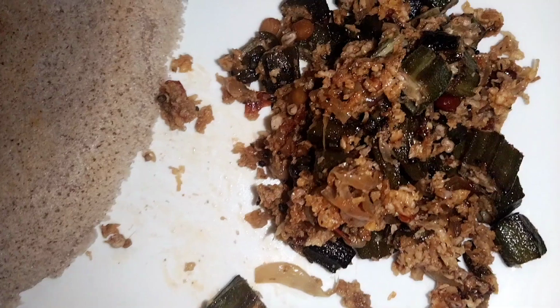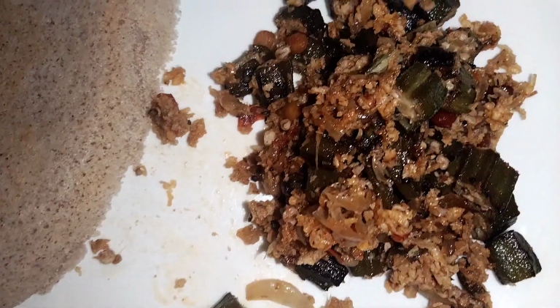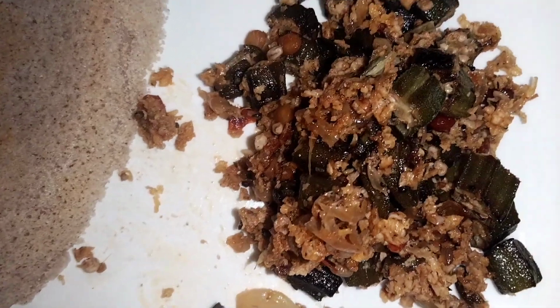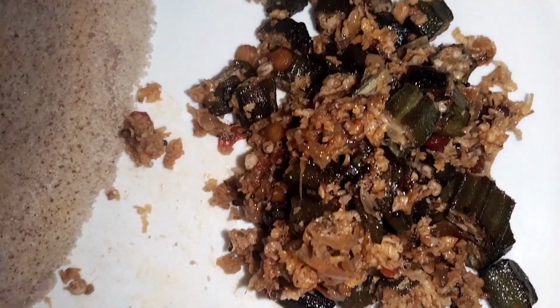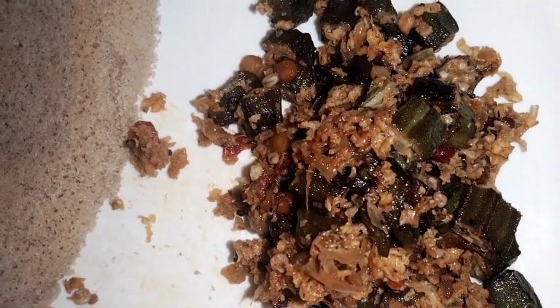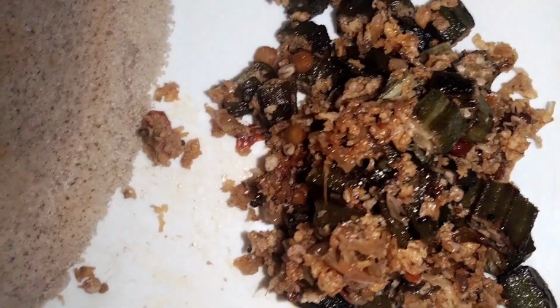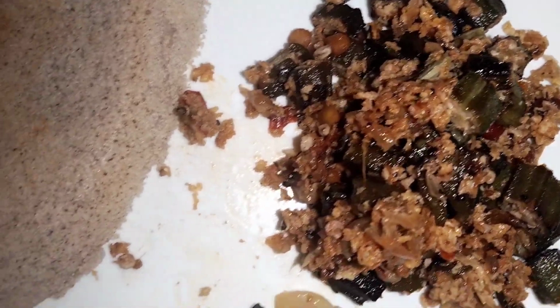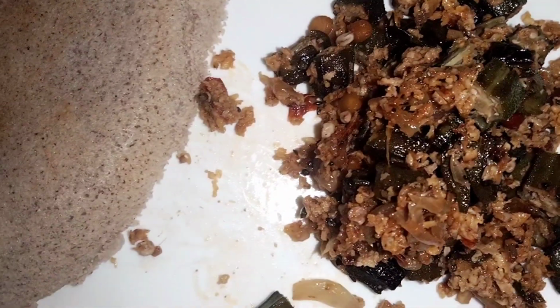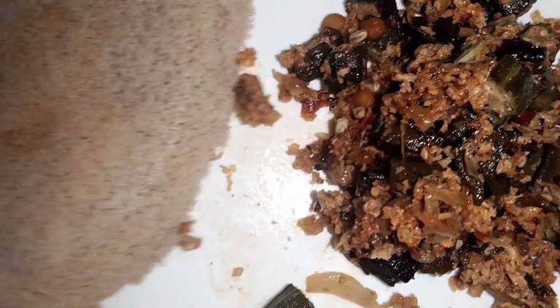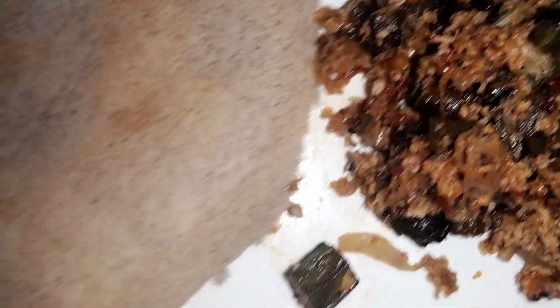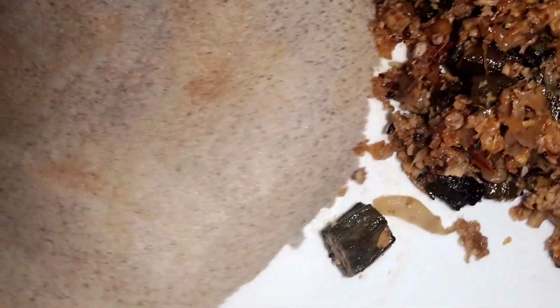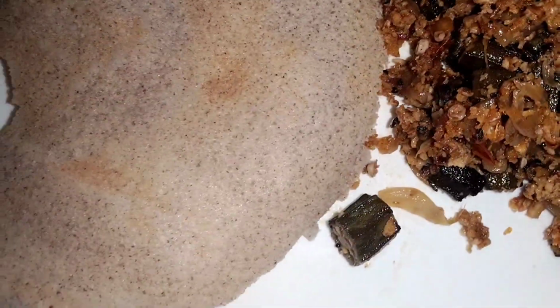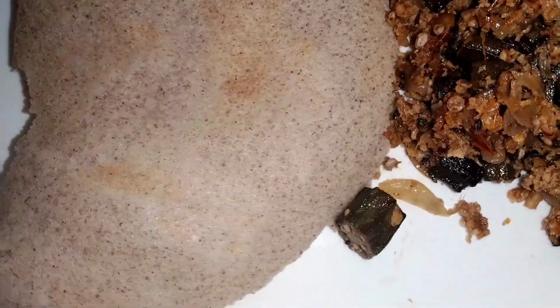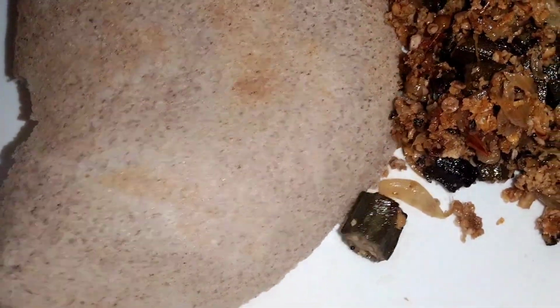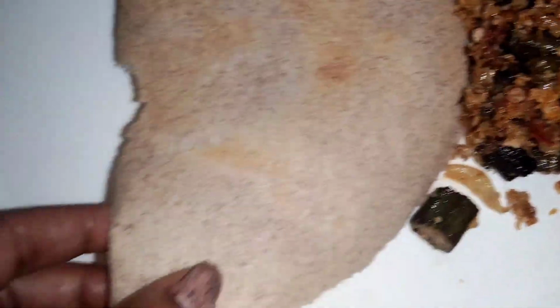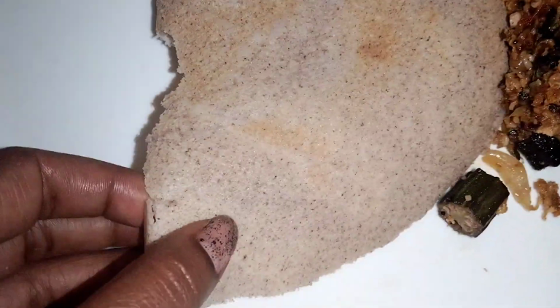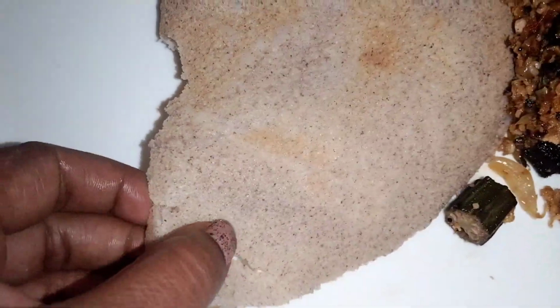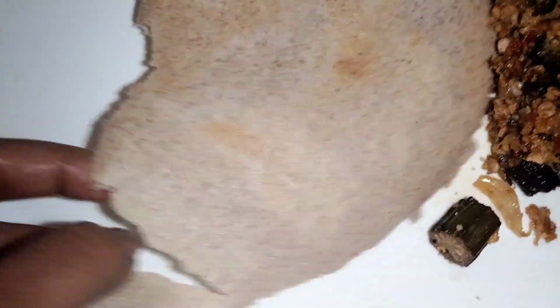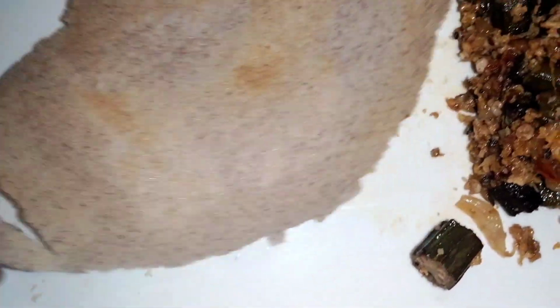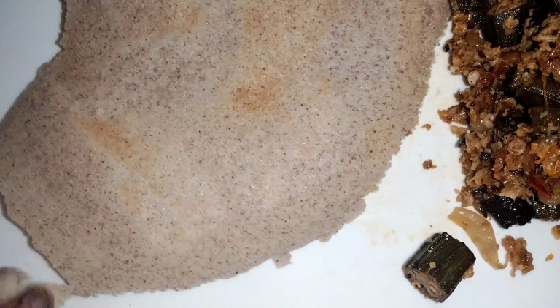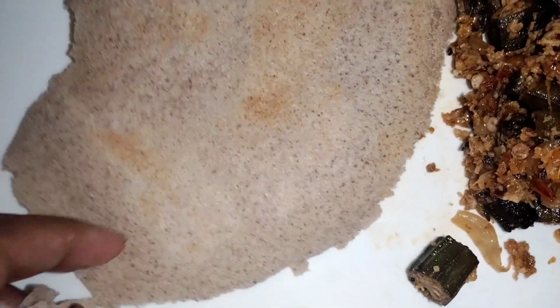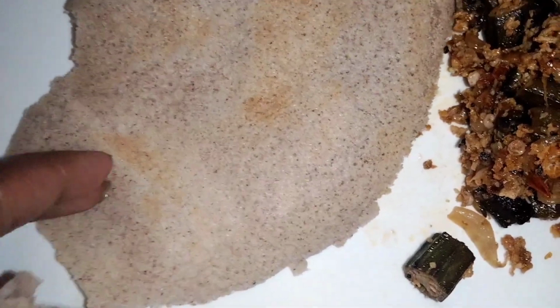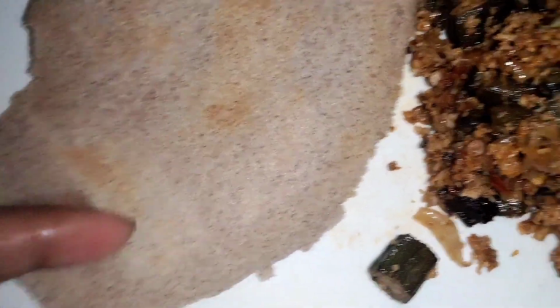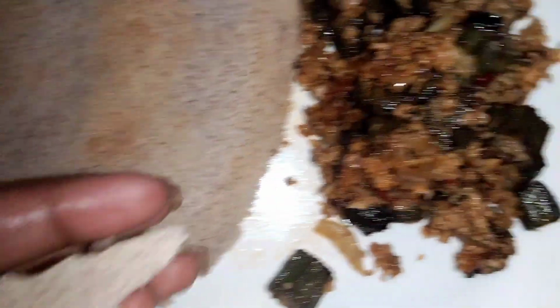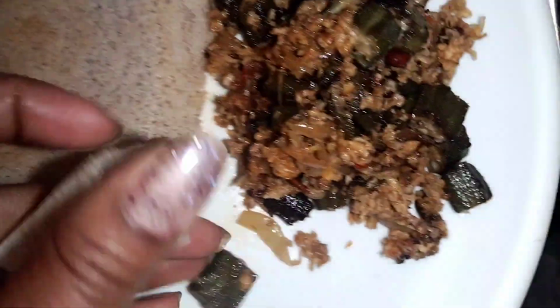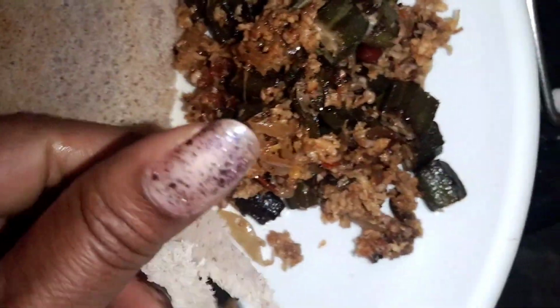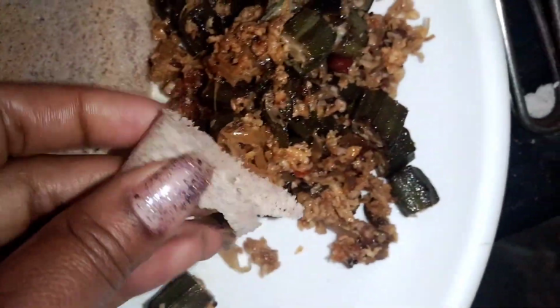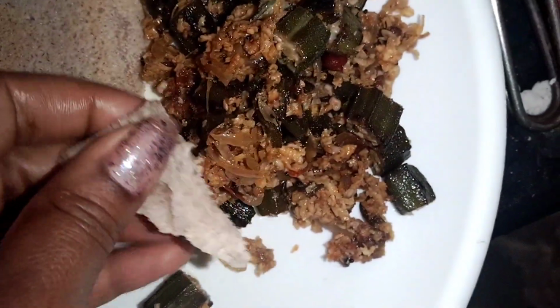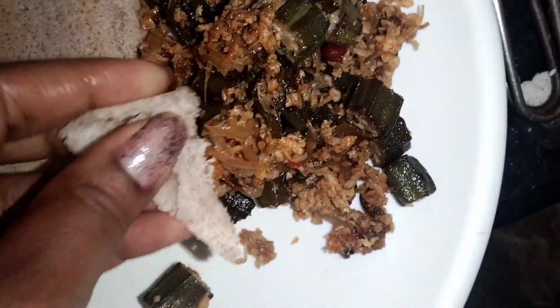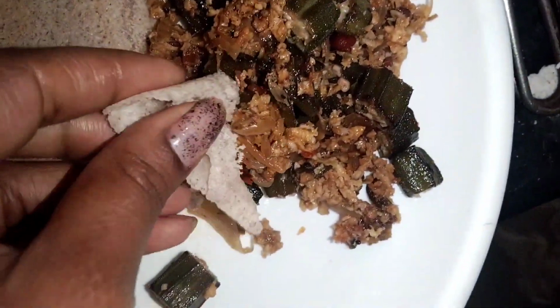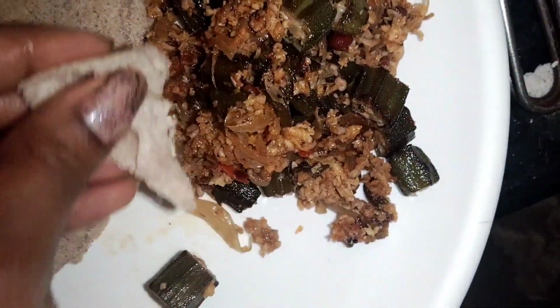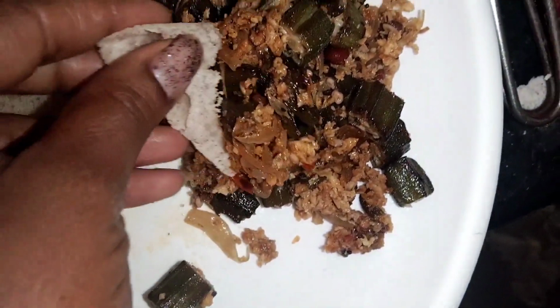Hi! Hello, Namaskara! Welcome back to my channel. You can hear me in the comments and share my recipe.